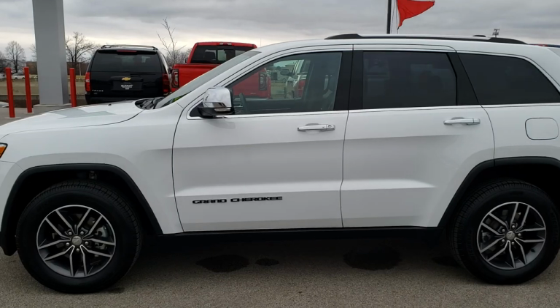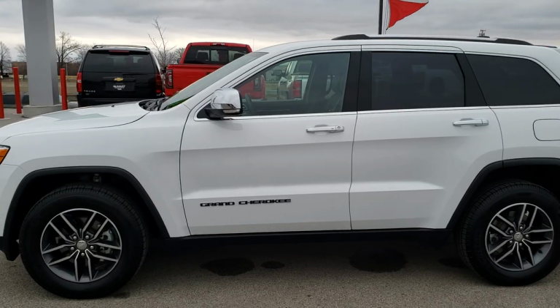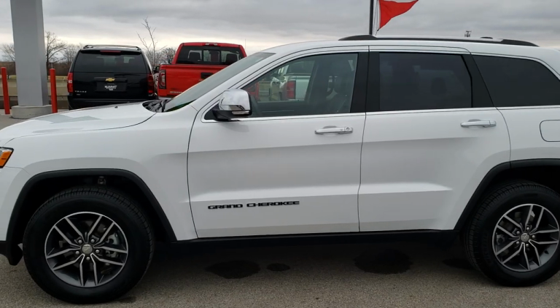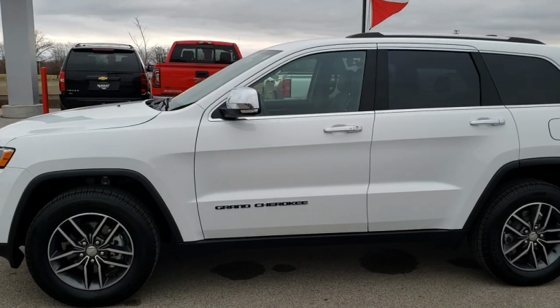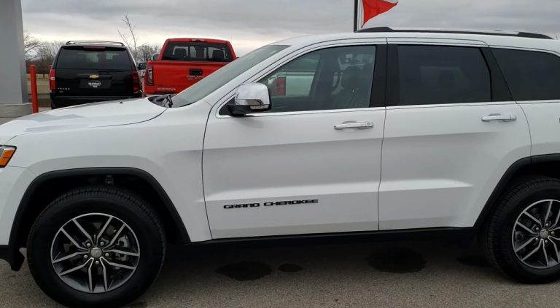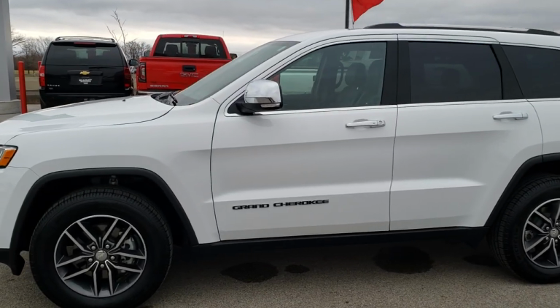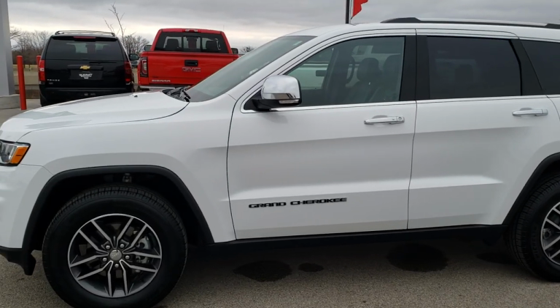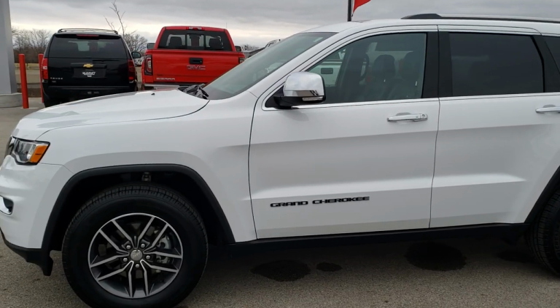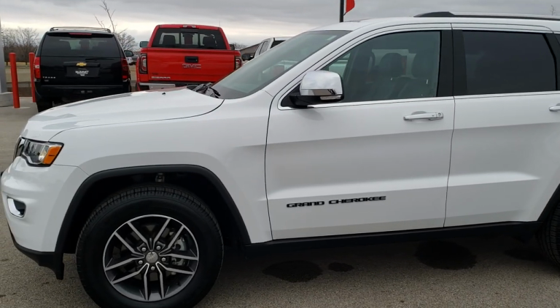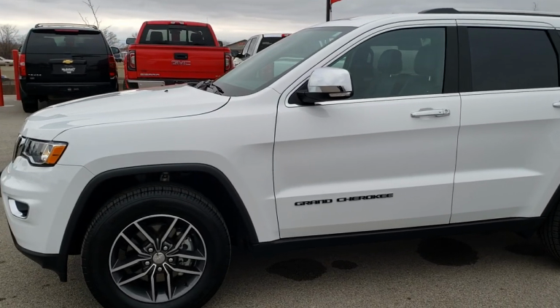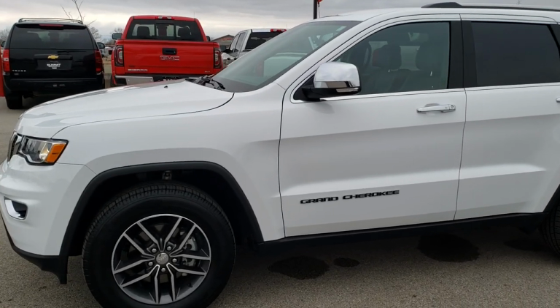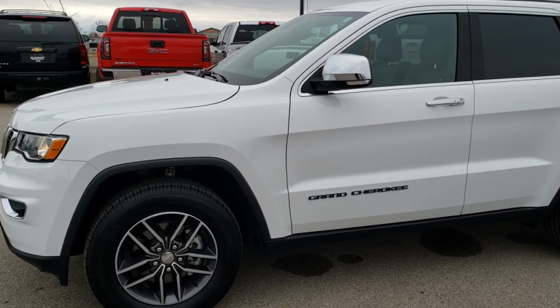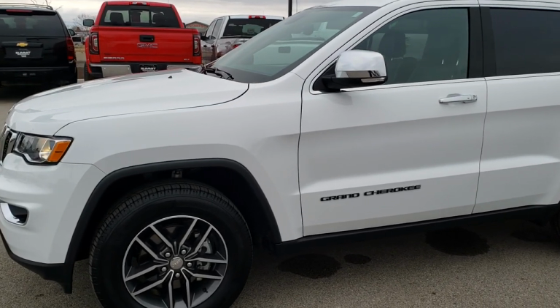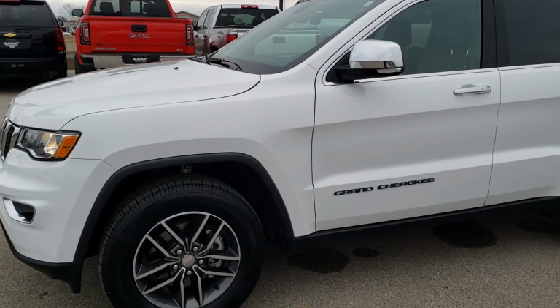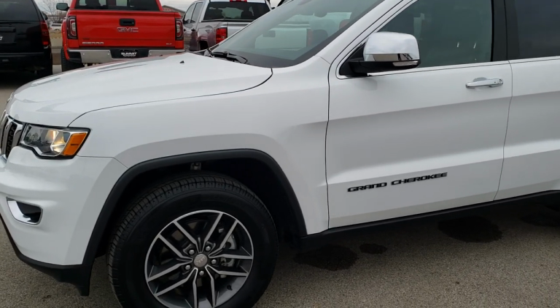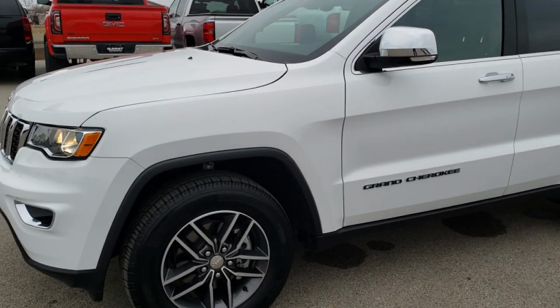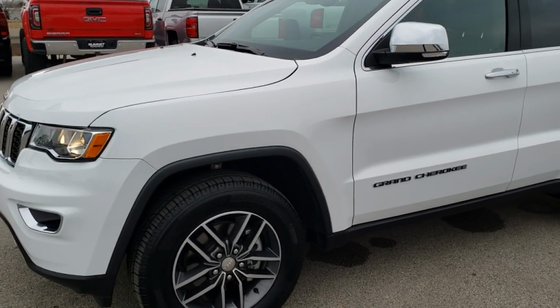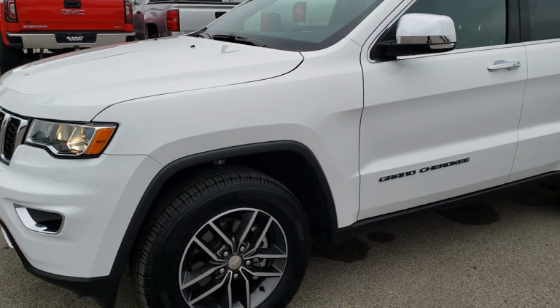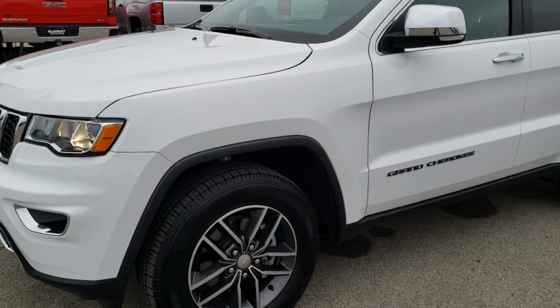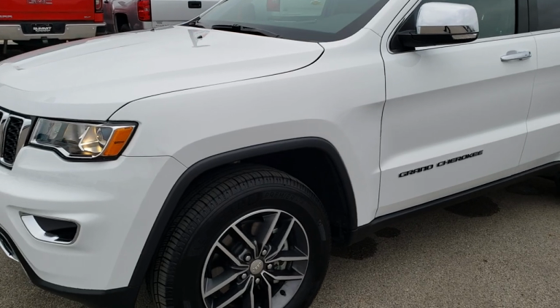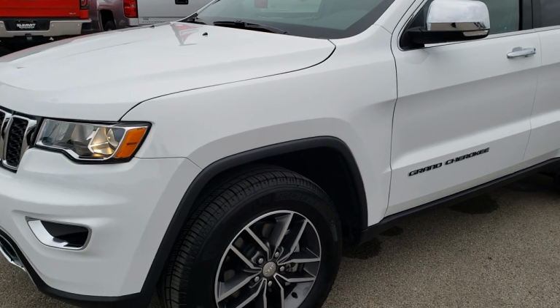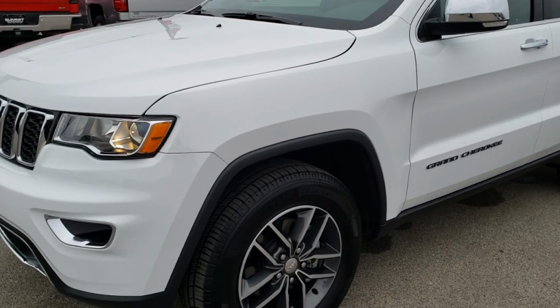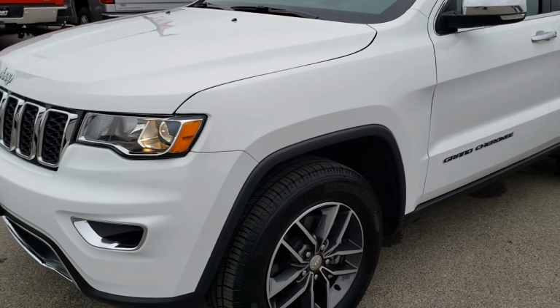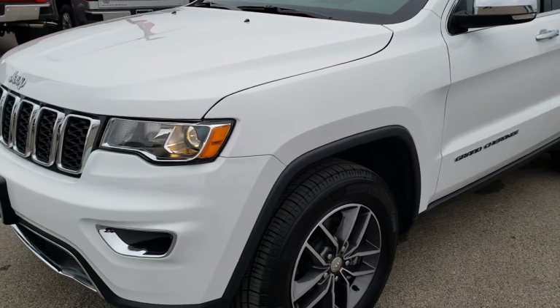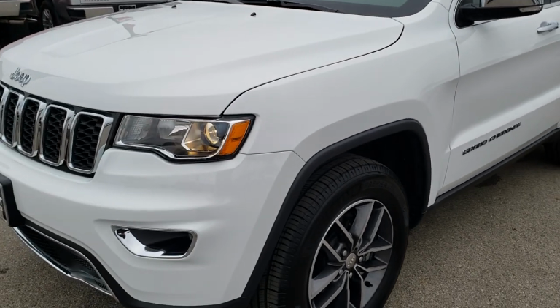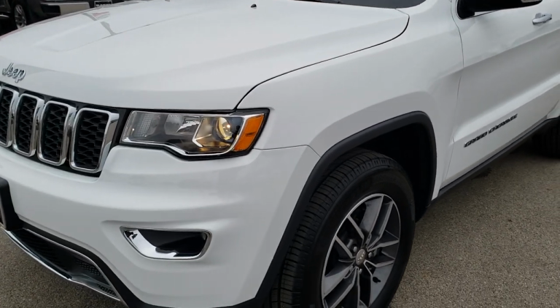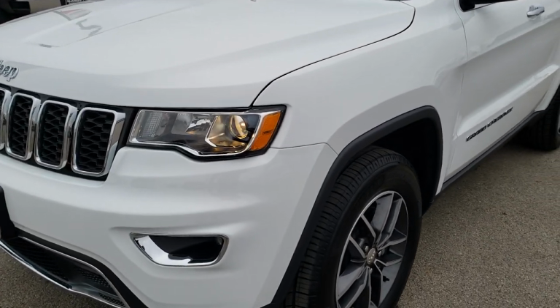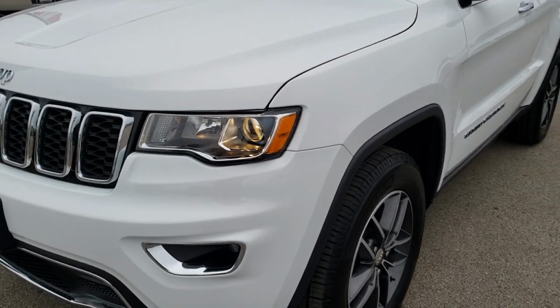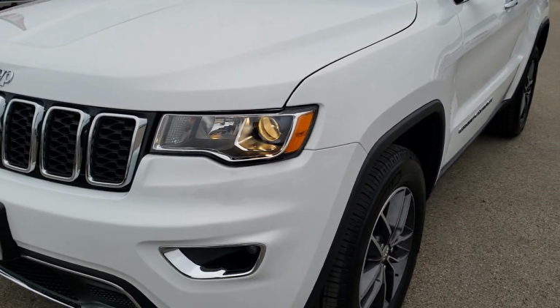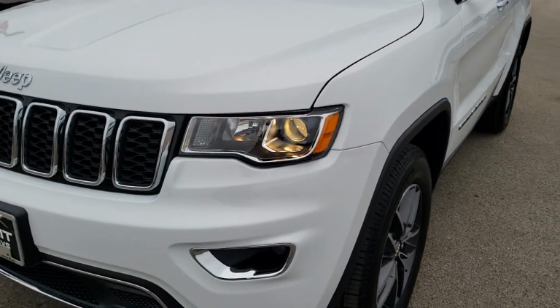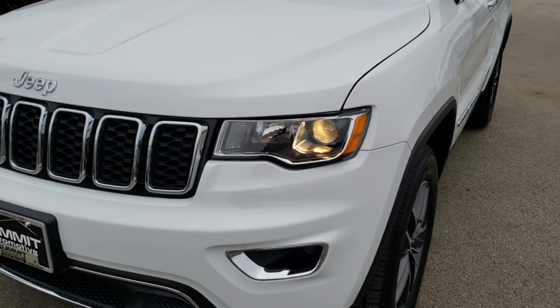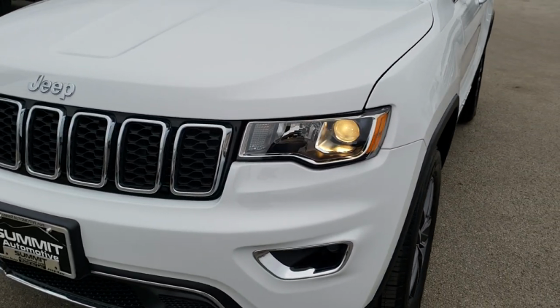This is stock number HA345A. We're here at Summit Automotive in Fond du Lac, Wisconsin, your new and used Jeep headquarters.